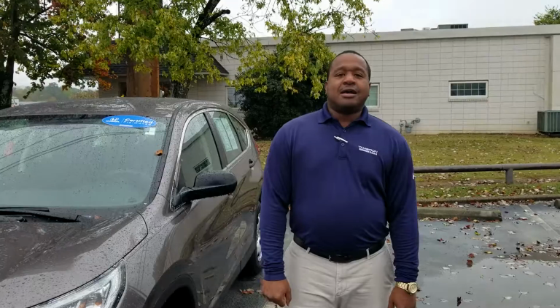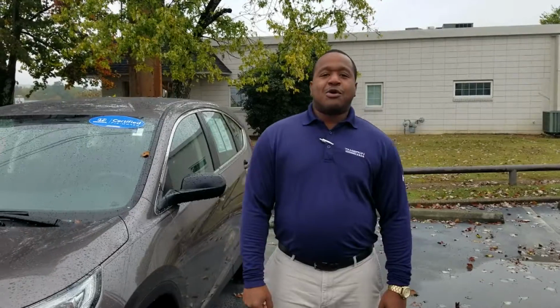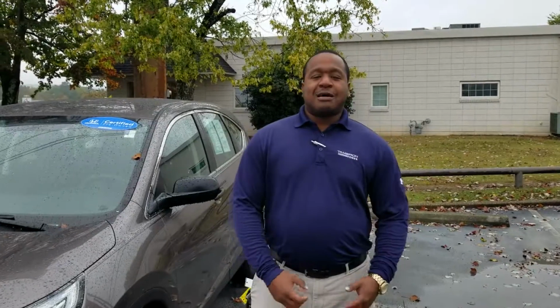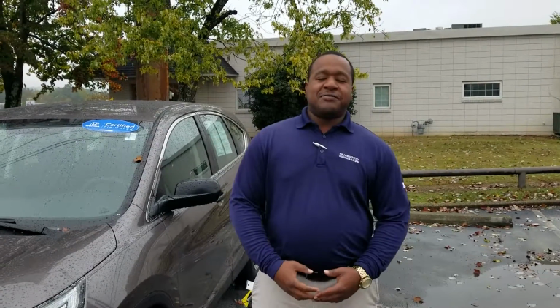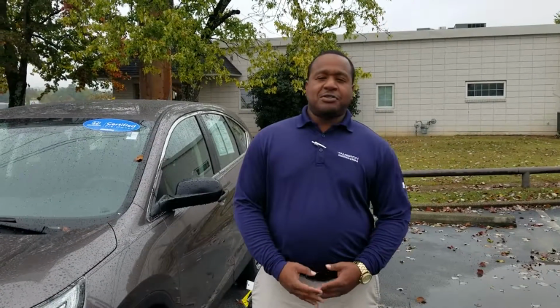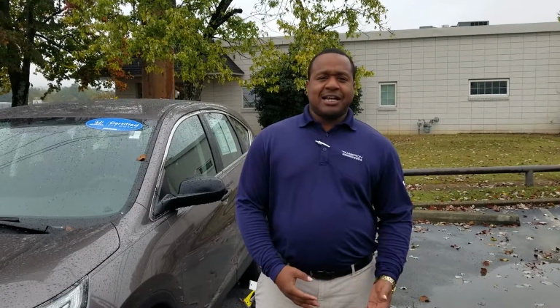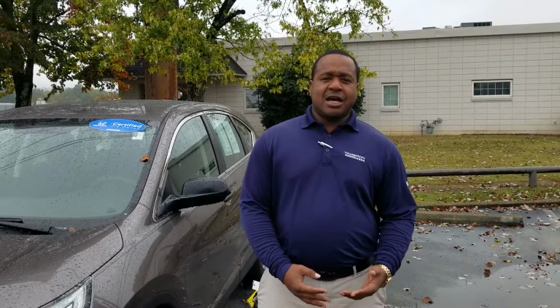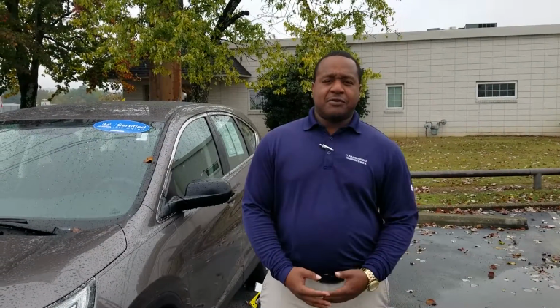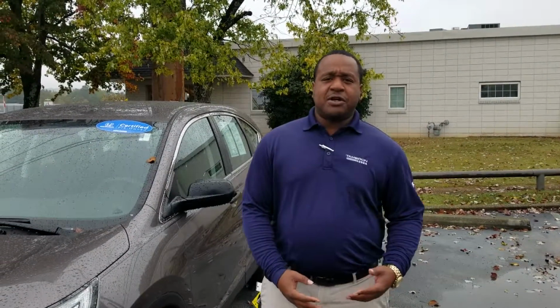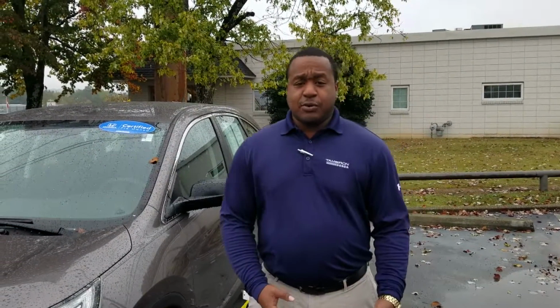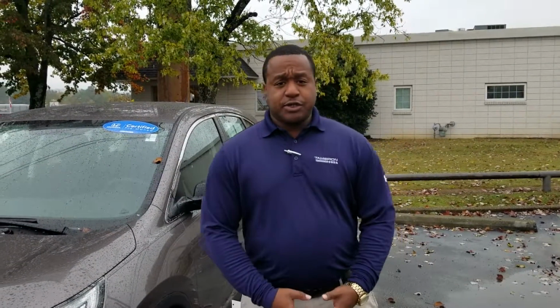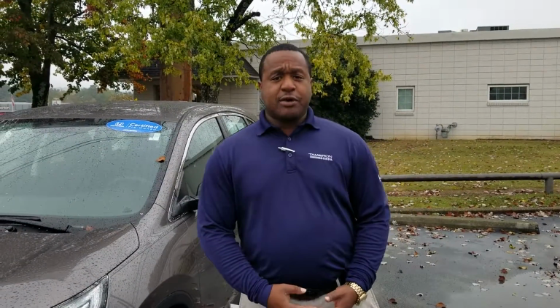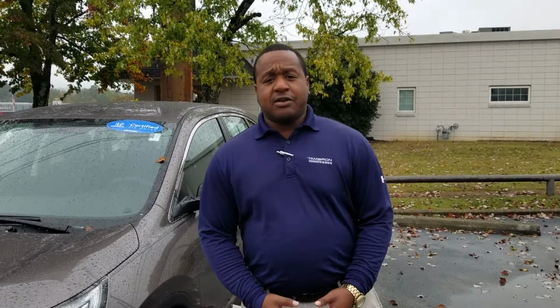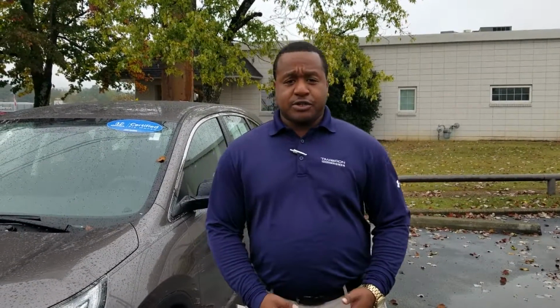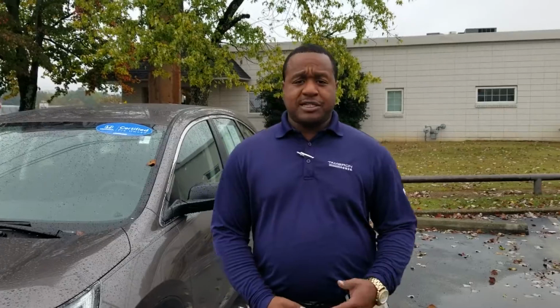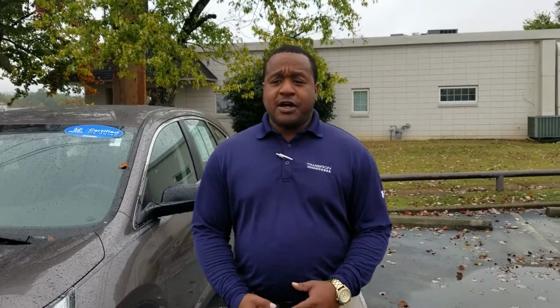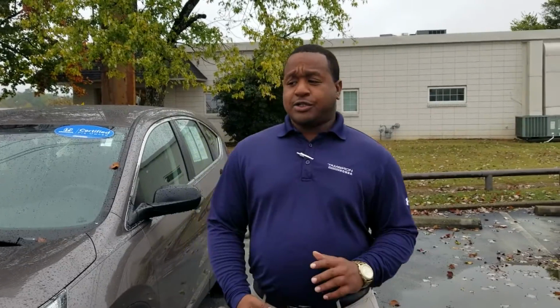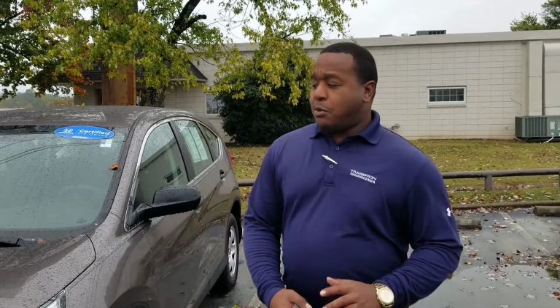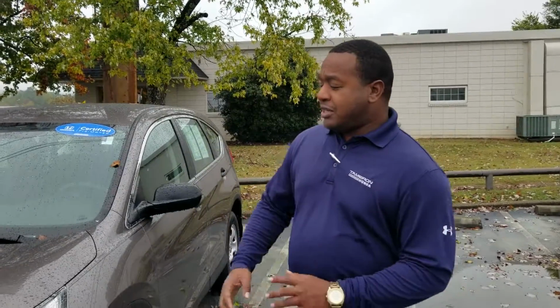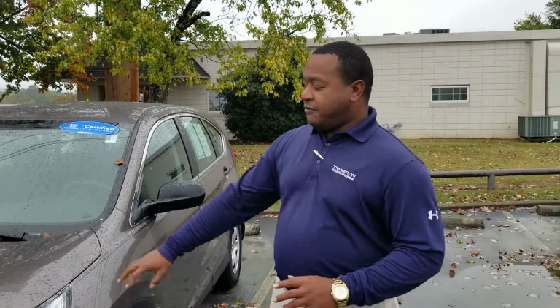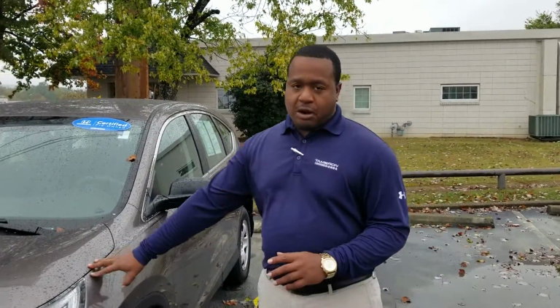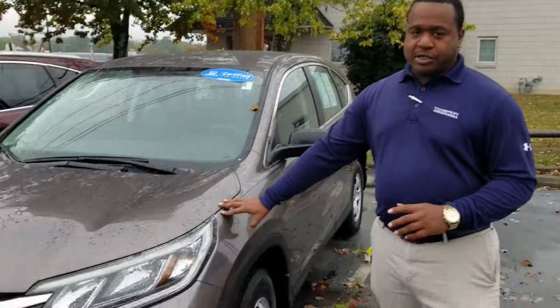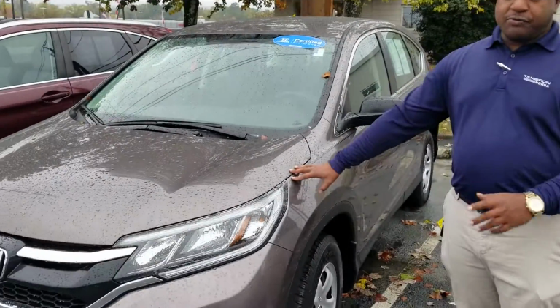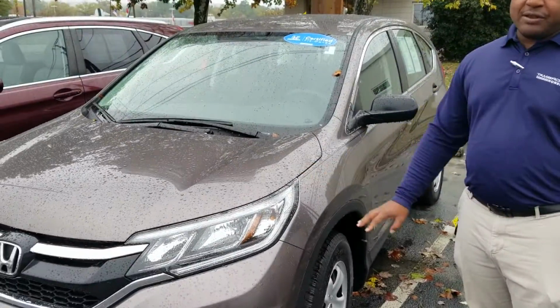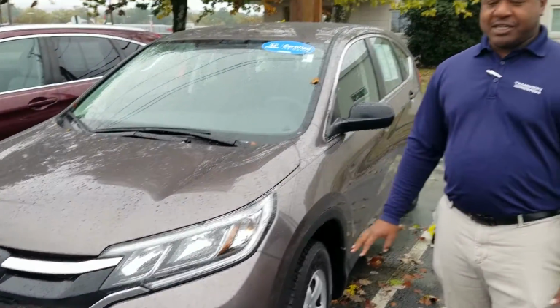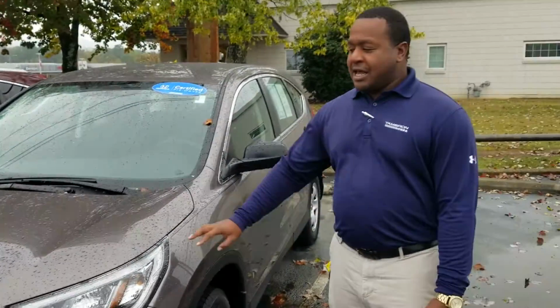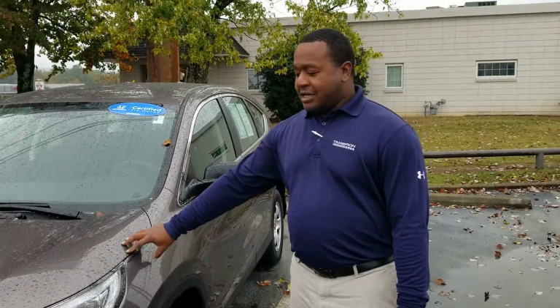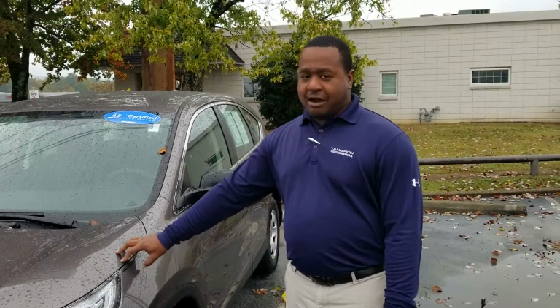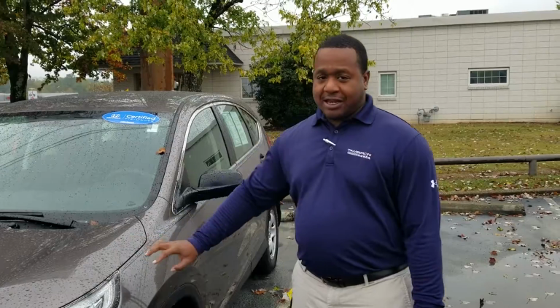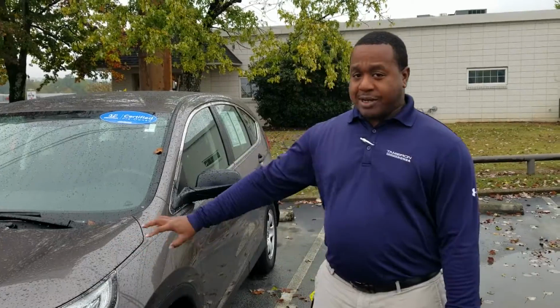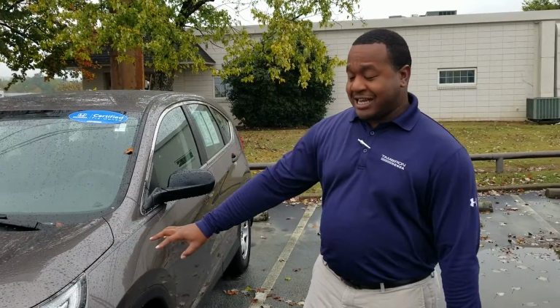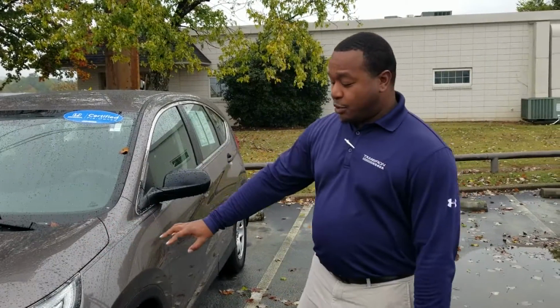Good morning, Tom. This is Phil Nelson with Tameron Honda and Hoover. Just wanted to shoot you a quick video to introduce myself. I also wanted to thank you for inquiring on this beautiful 2015 Honda CR-V in Urban Titanium.